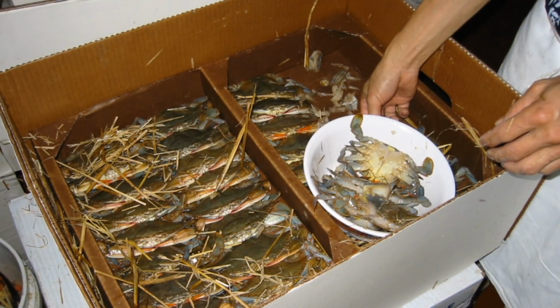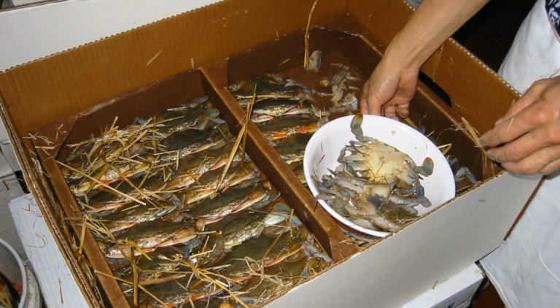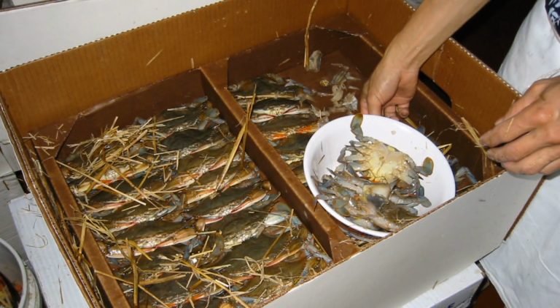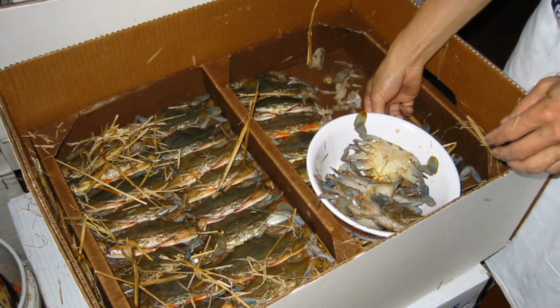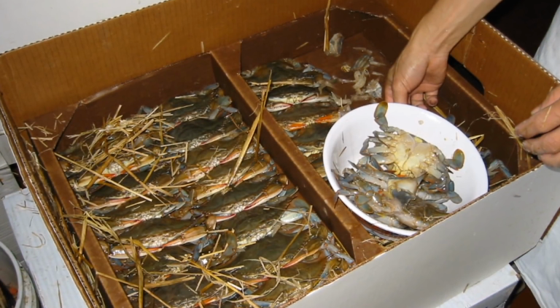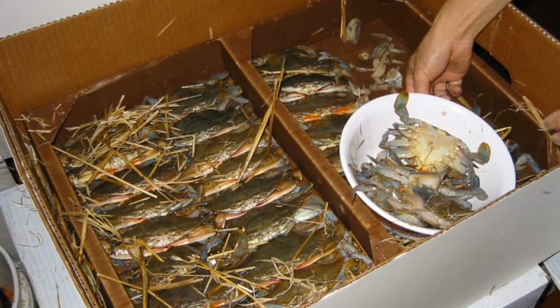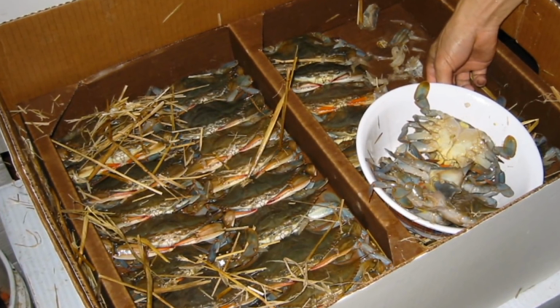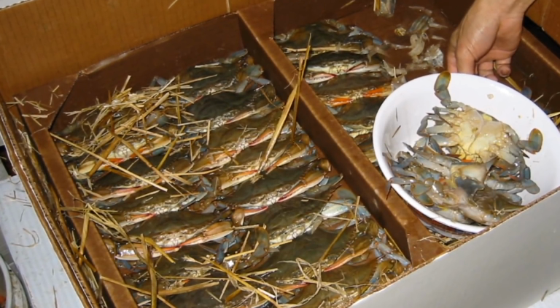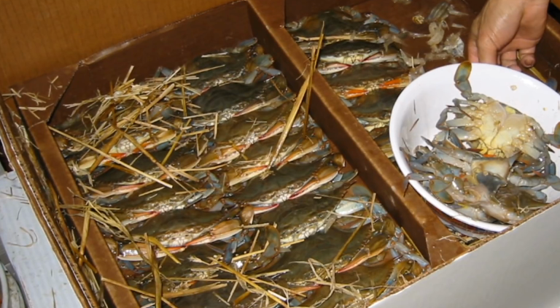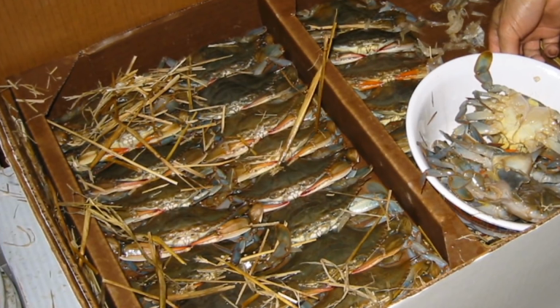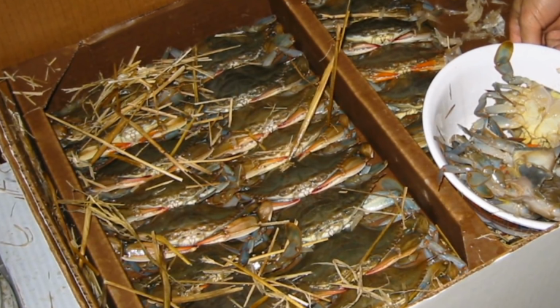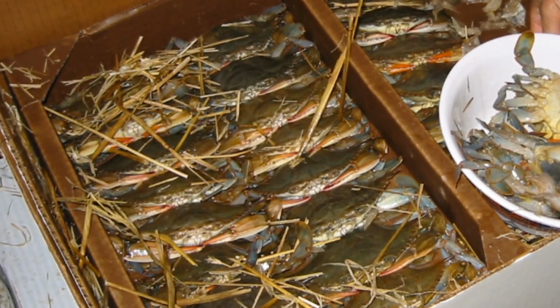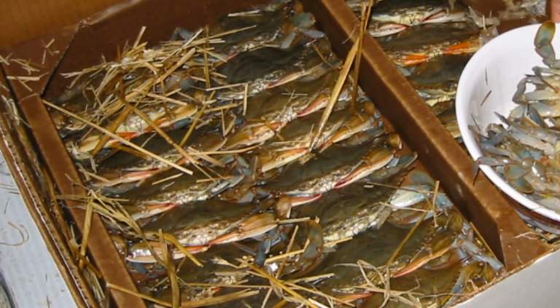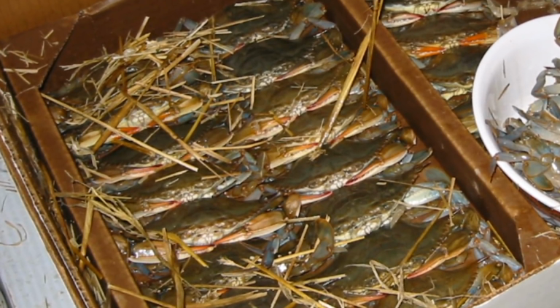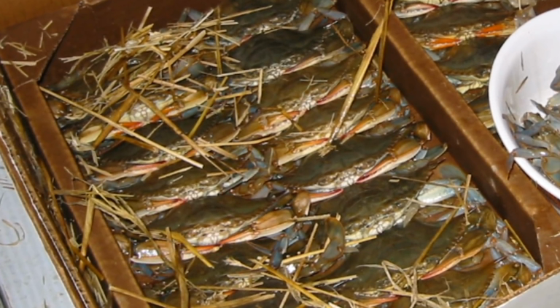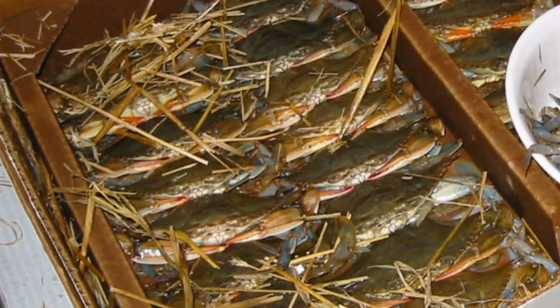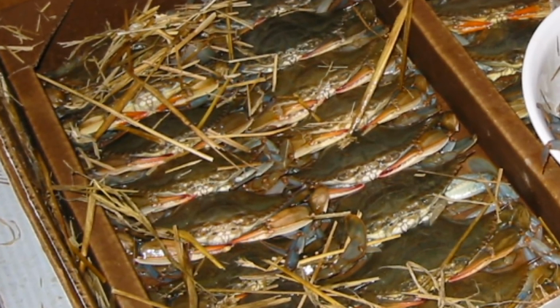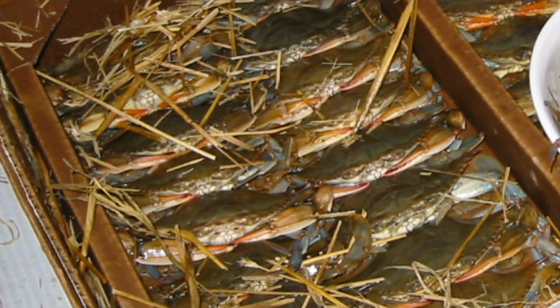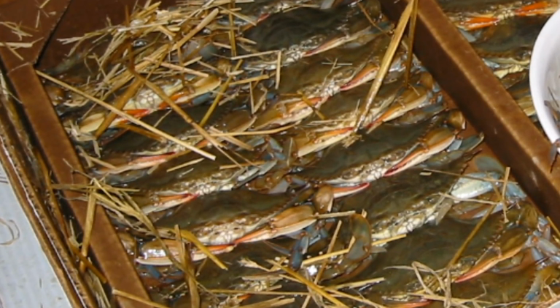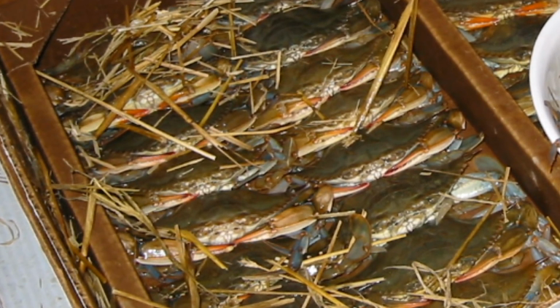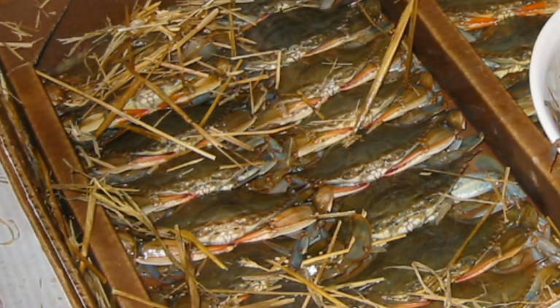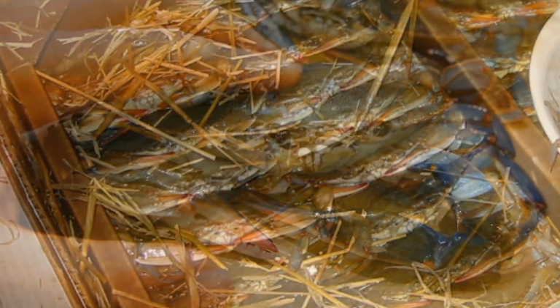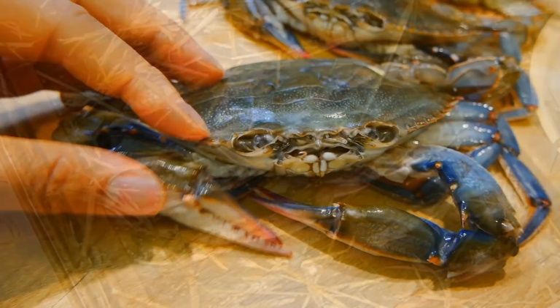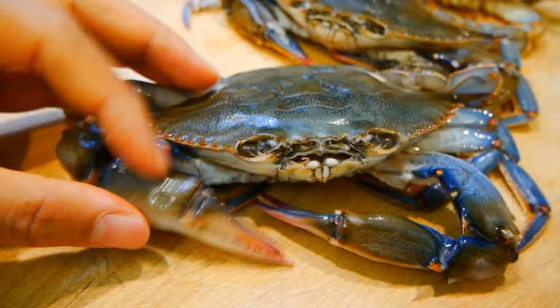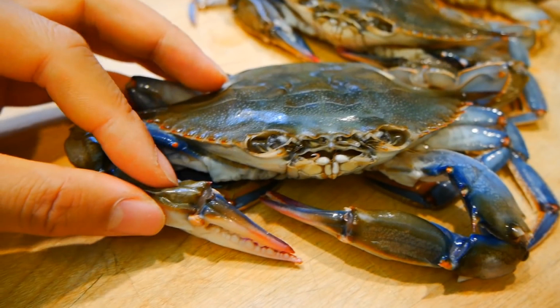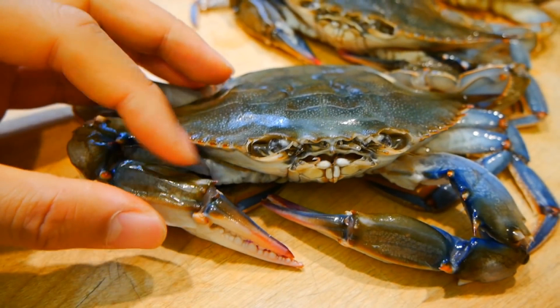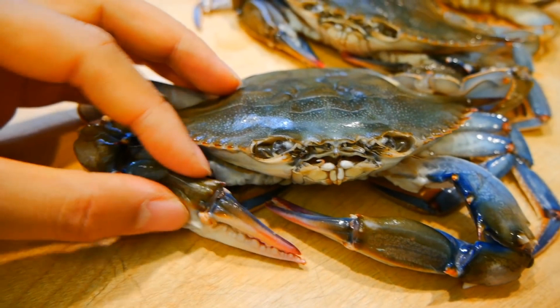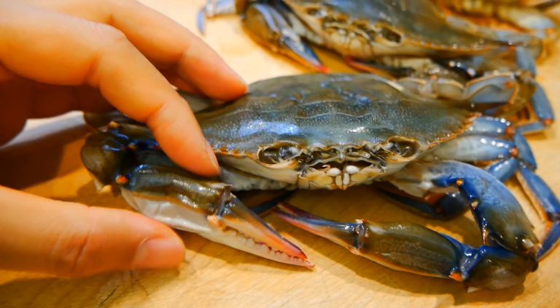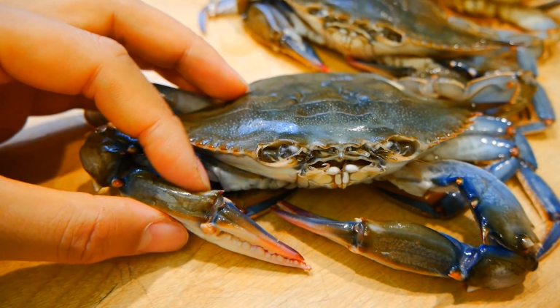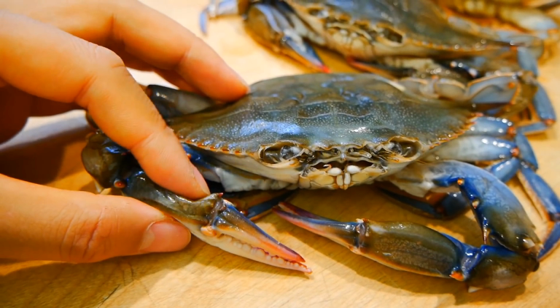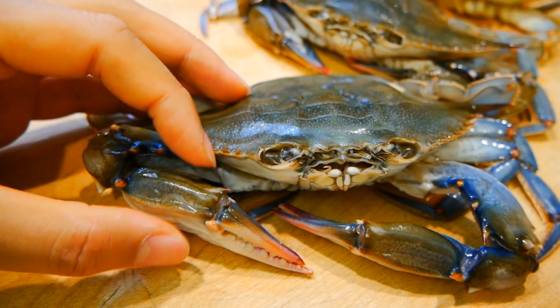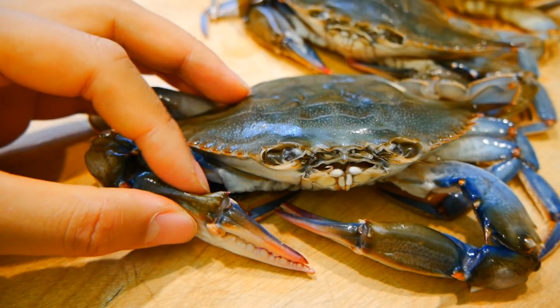These are domestic blue crabs and they were harvested right after they molted. Normally, the seller will put them in ready-to-ship boxes once they lose their hardshell, because if they stay too long in the saltwater, they'll actually begin to harden up quite quickly.